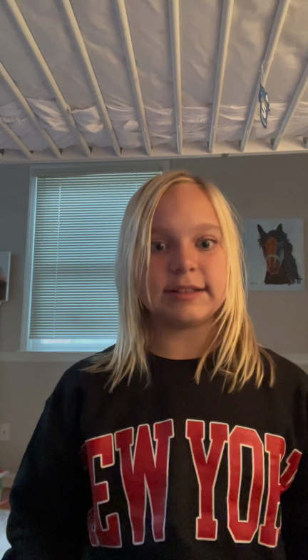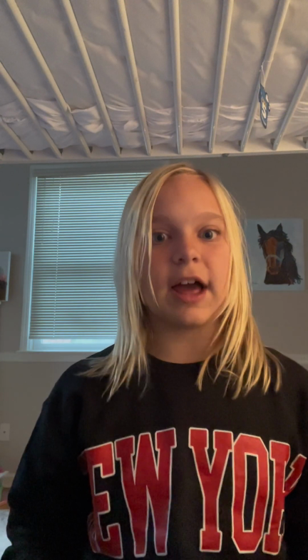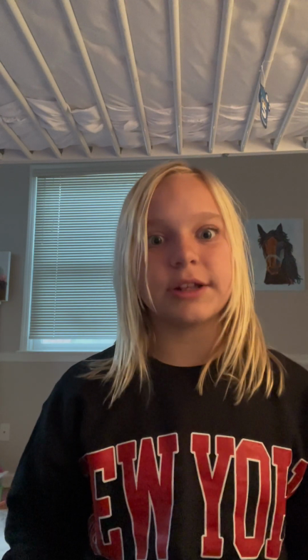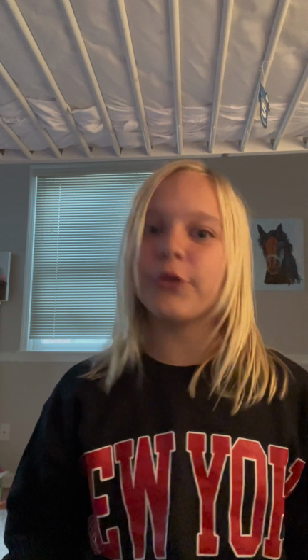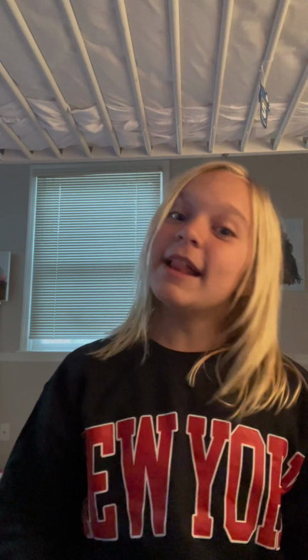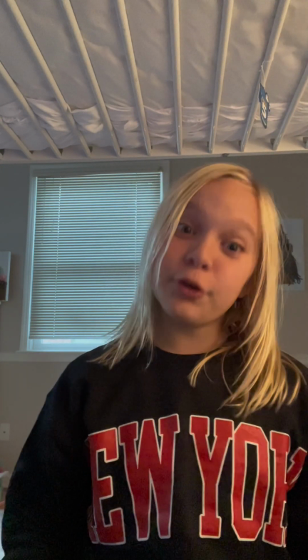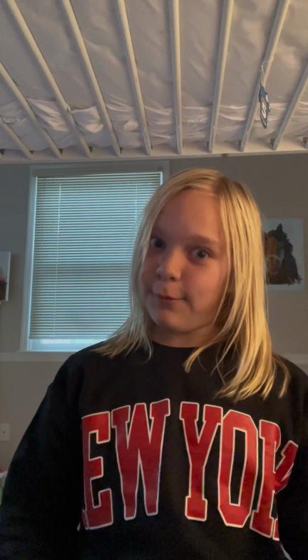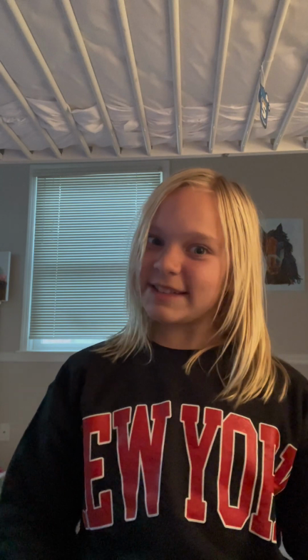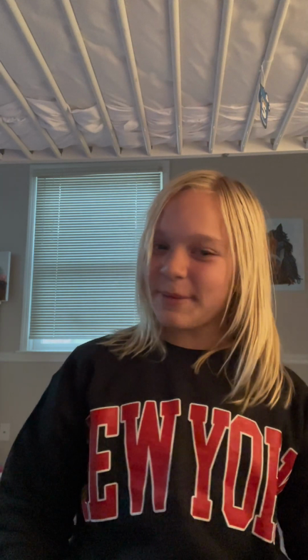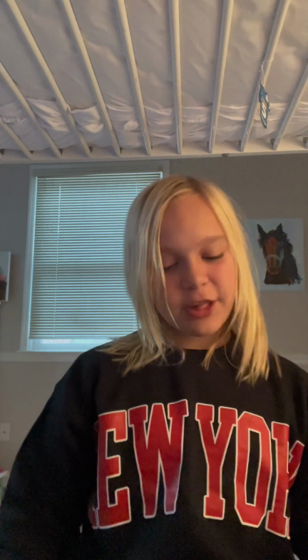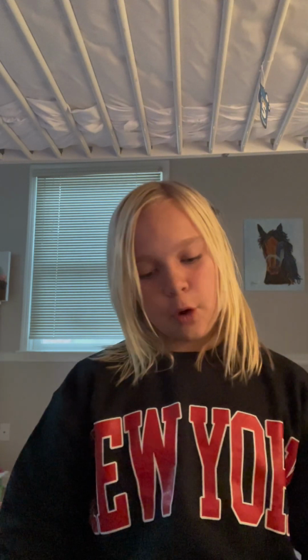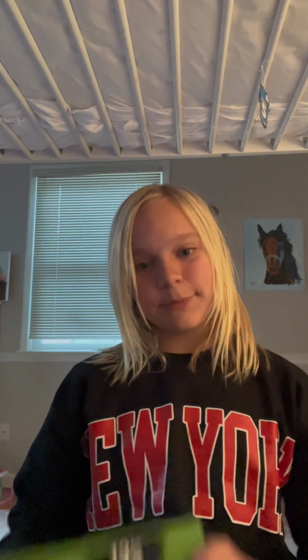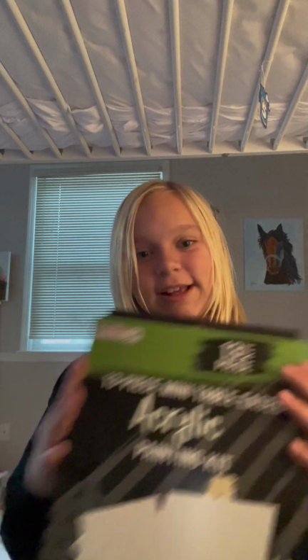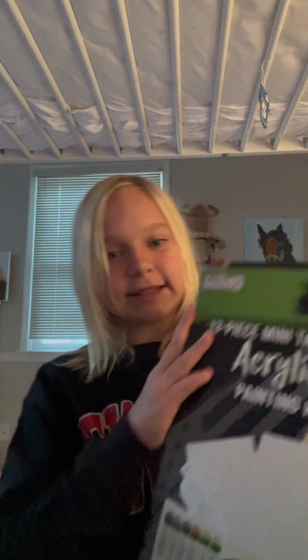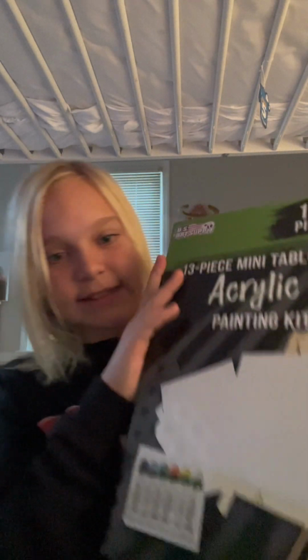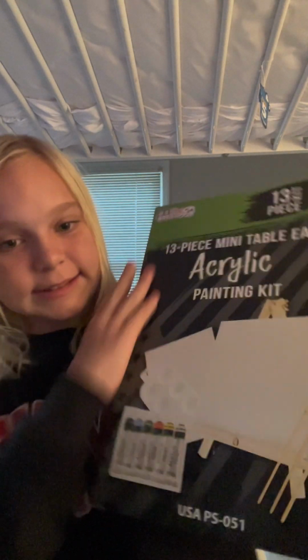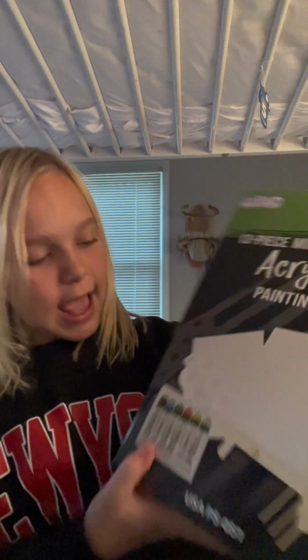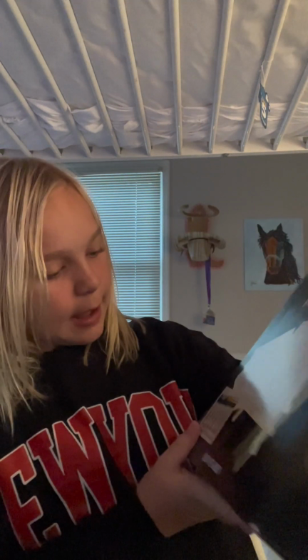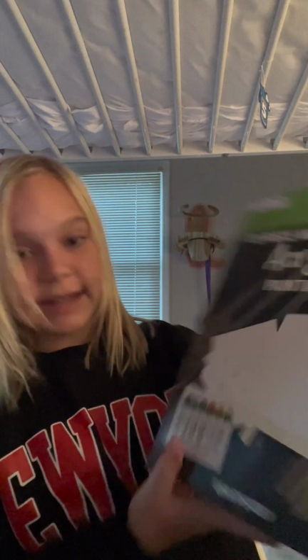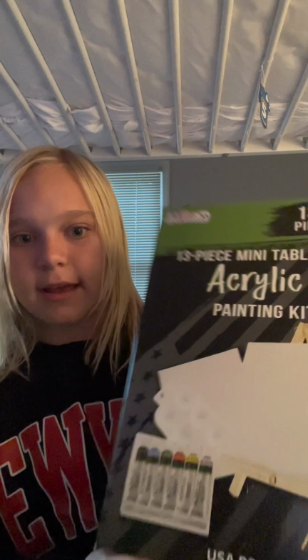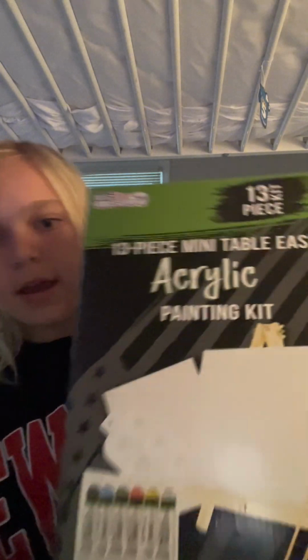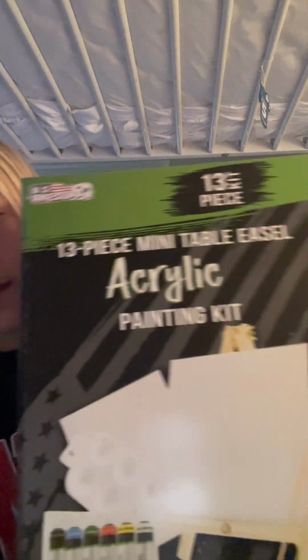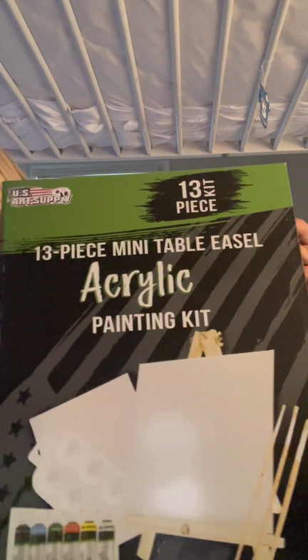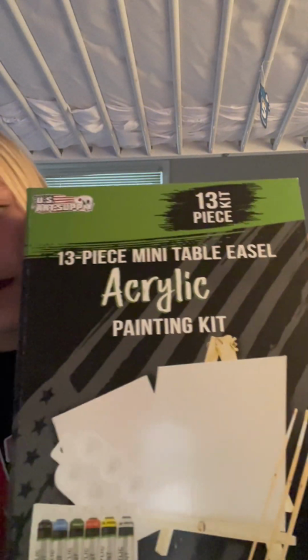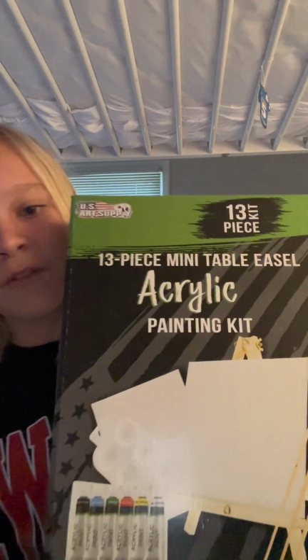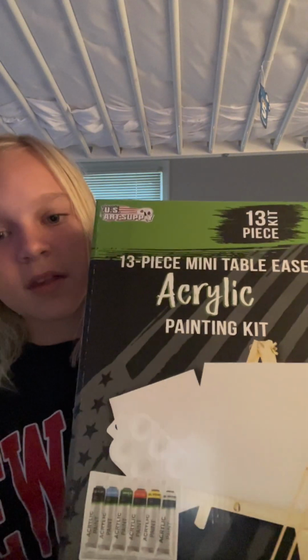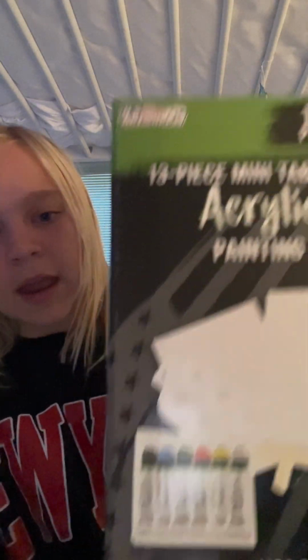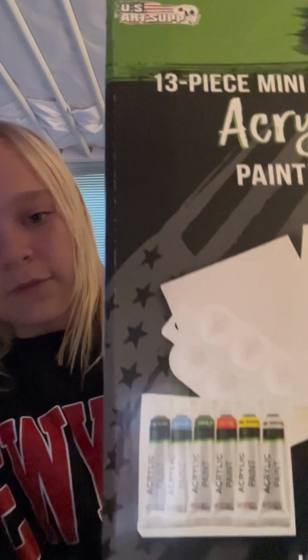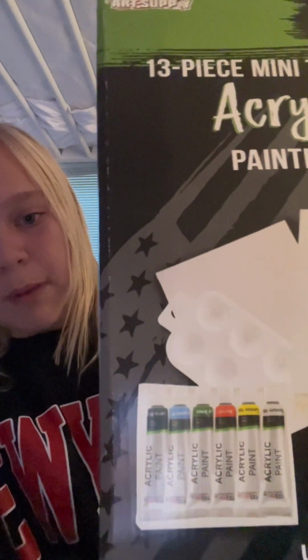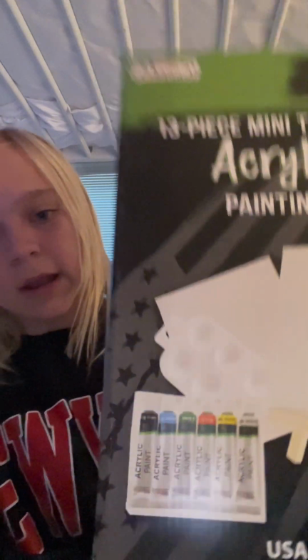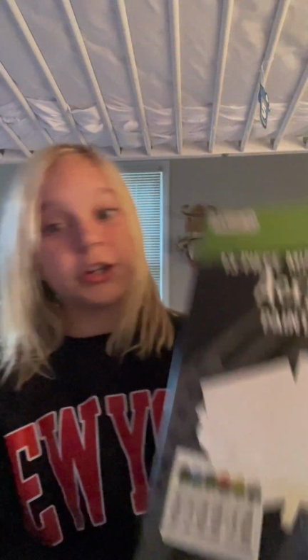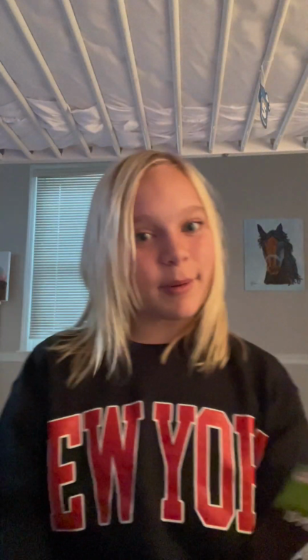This is the last present before the two big ones. Here it is — this is a paint set. It has canvases and a few paint colors at the bottom.